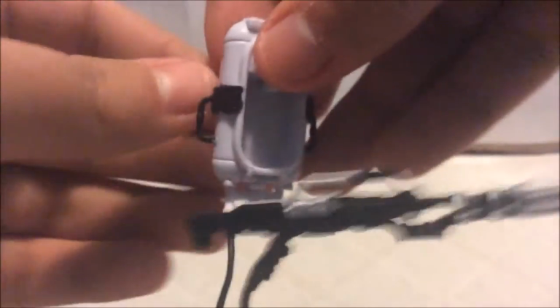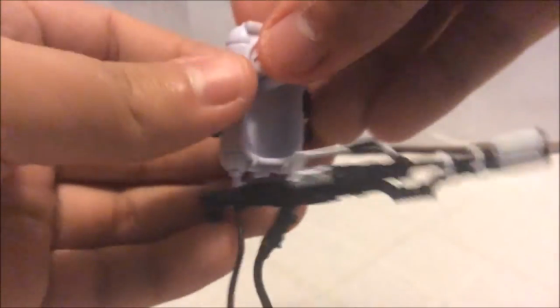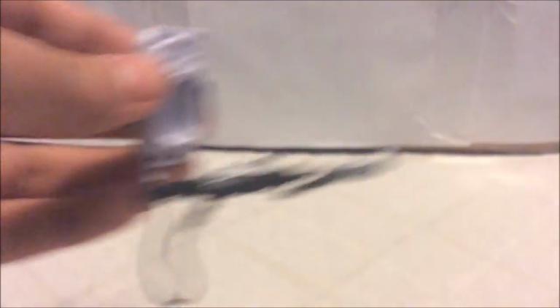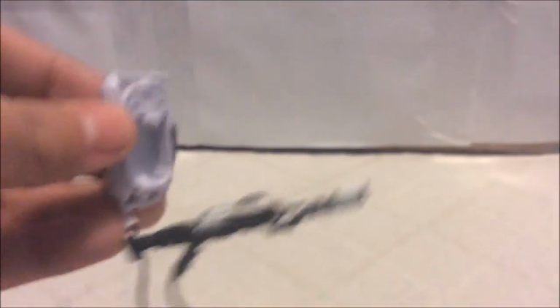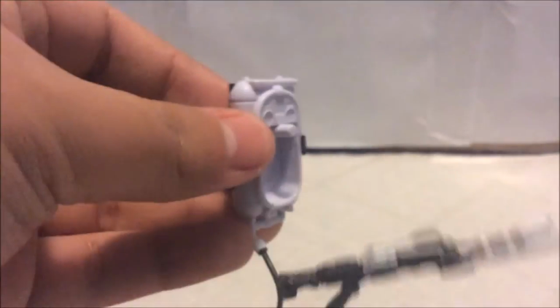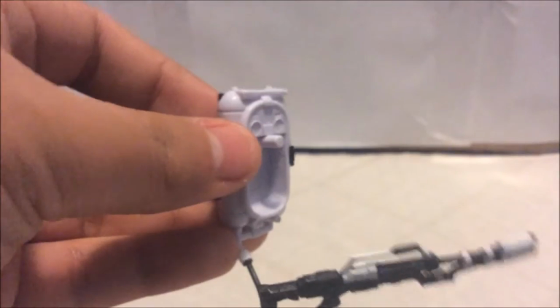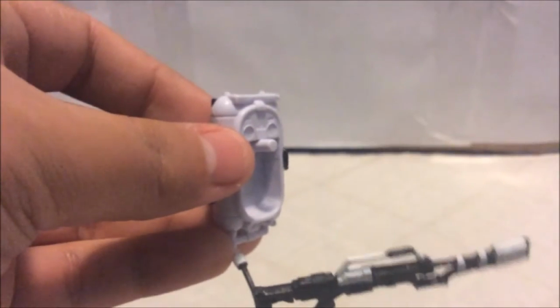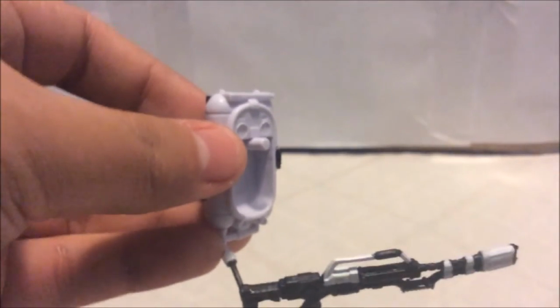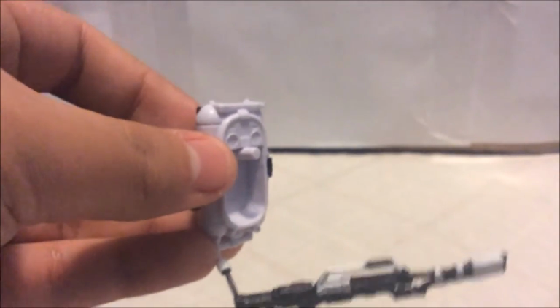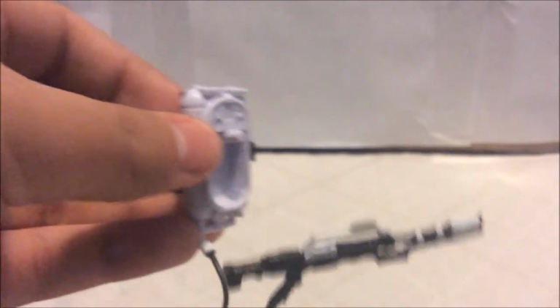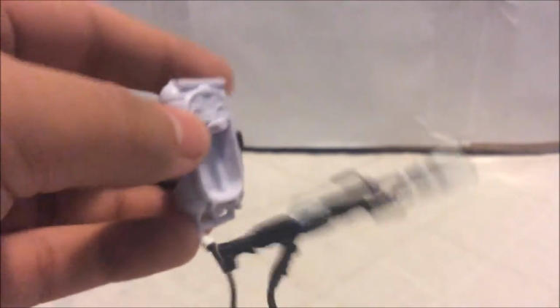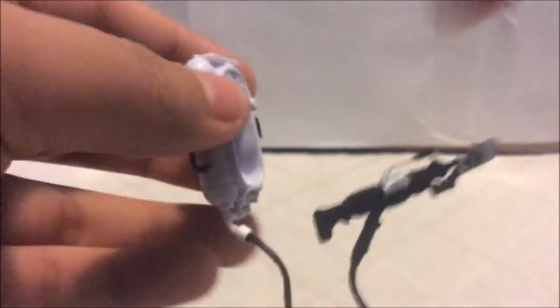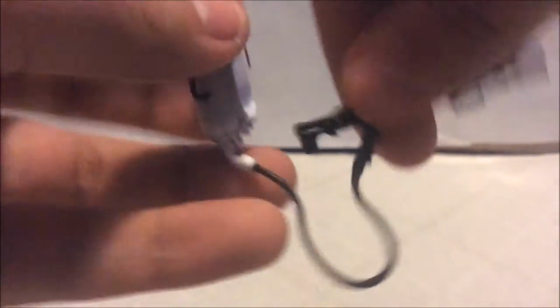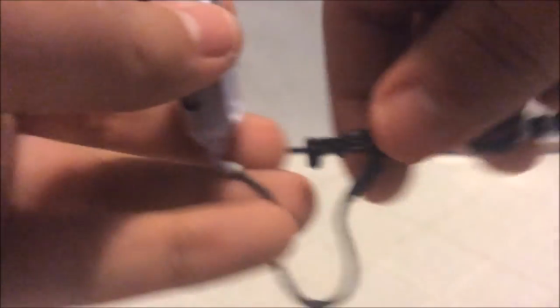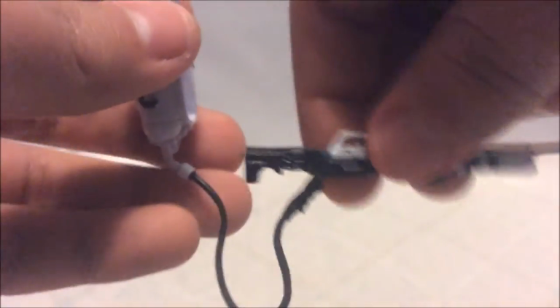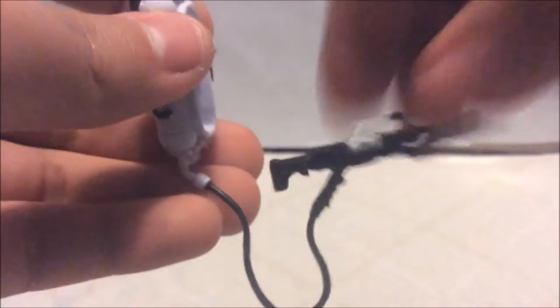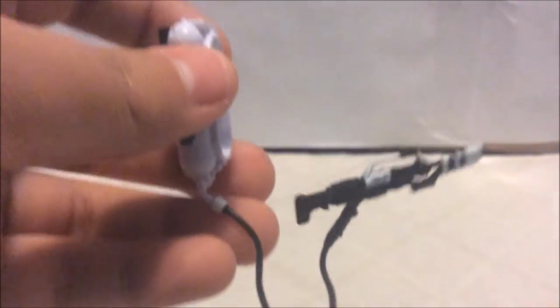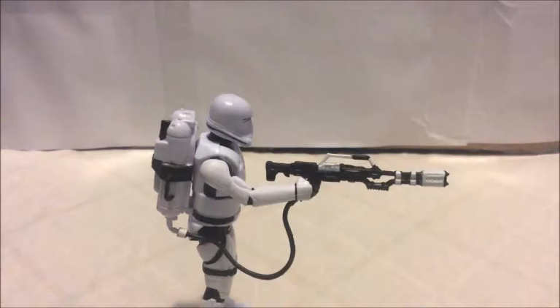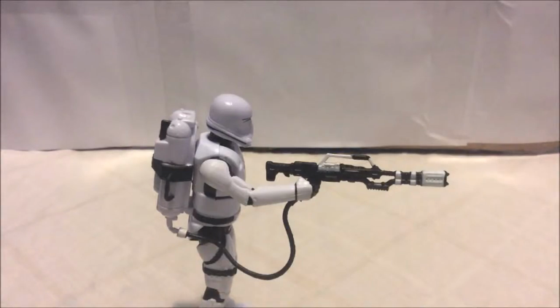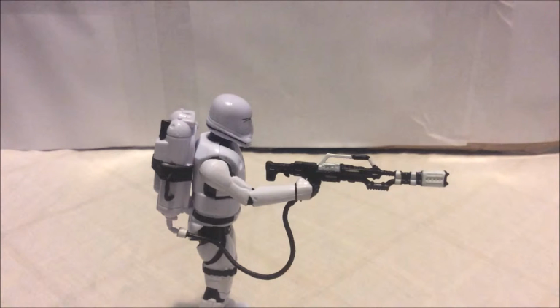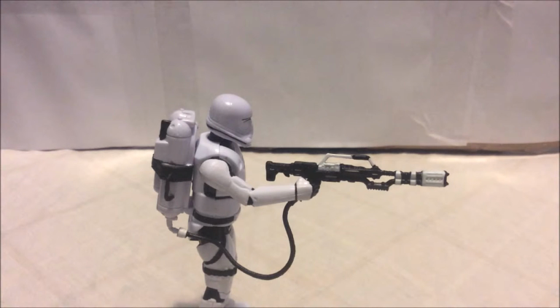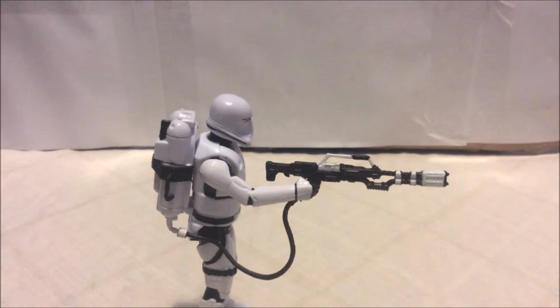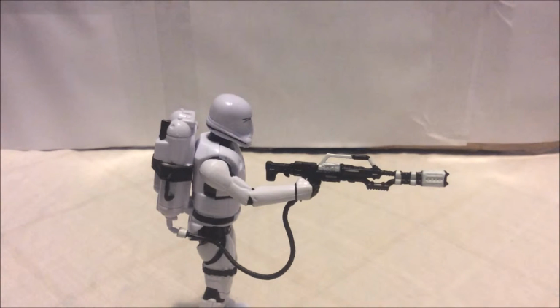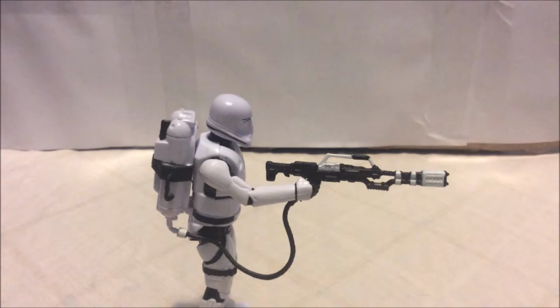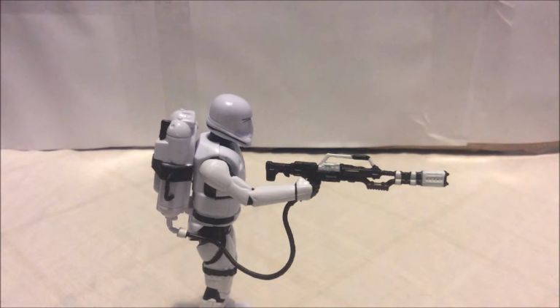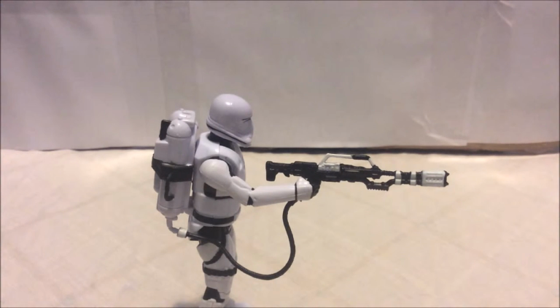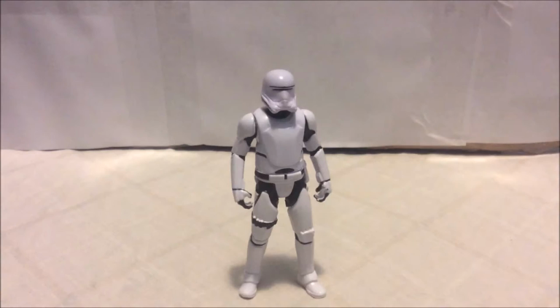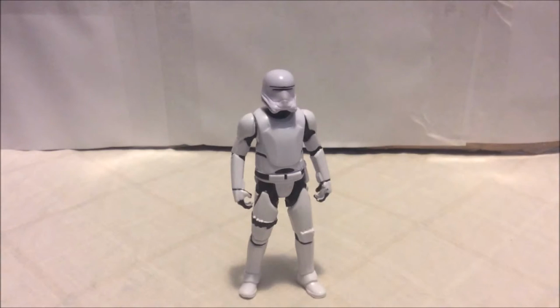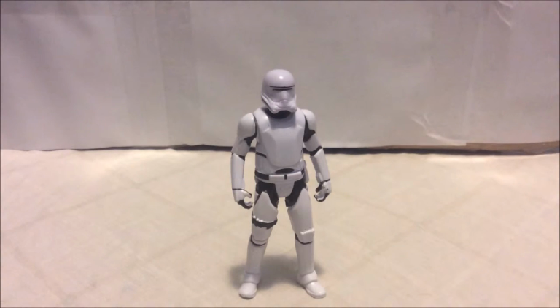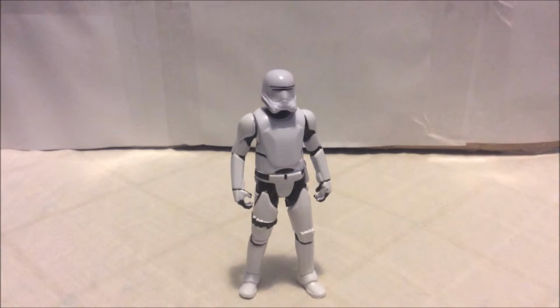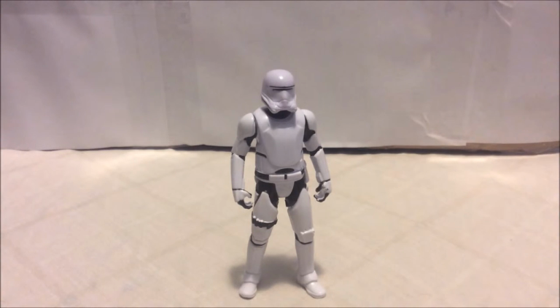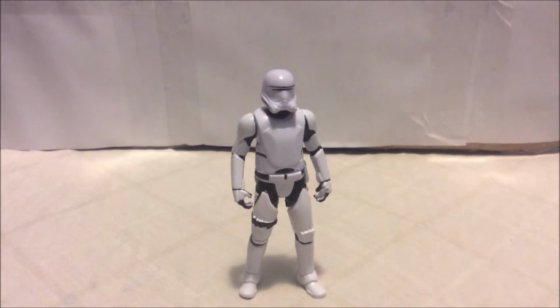You can plug the backpack into the back of the Flame Trooper with the gun attached, and the Flame Trooper holds the gun really nice and tight. Now that we've covered the accessories, let's take a closer look at the figure itself.